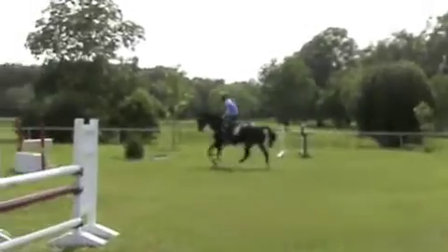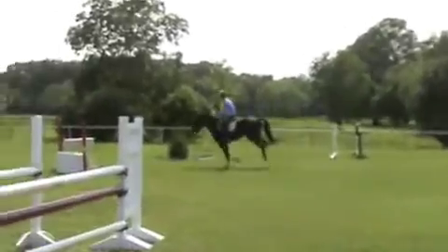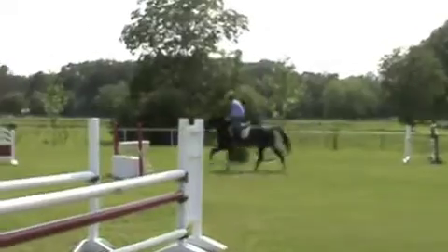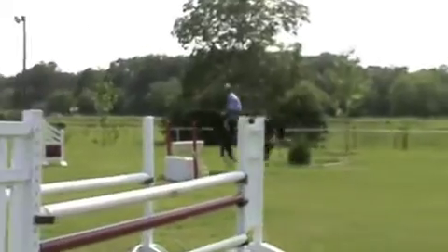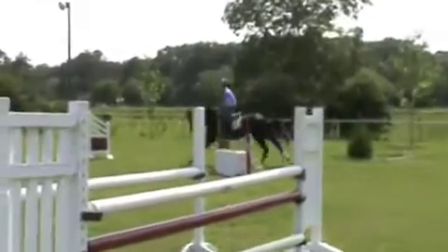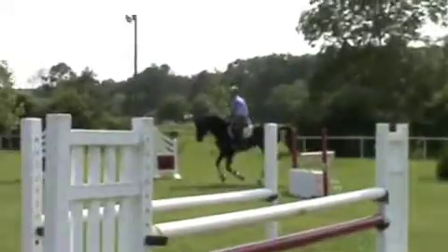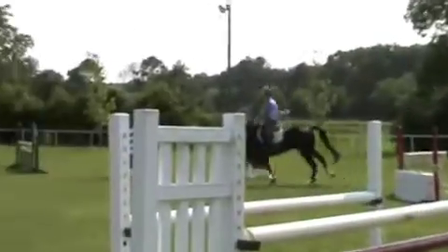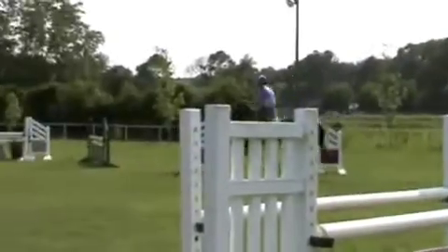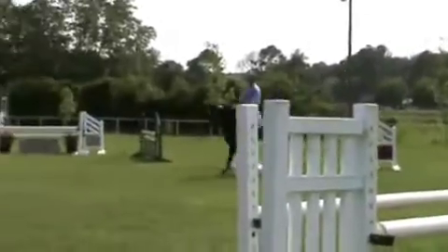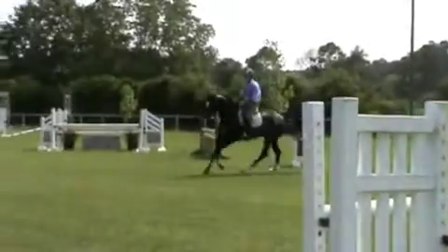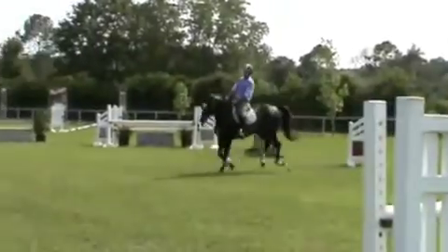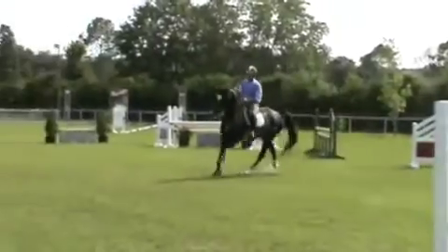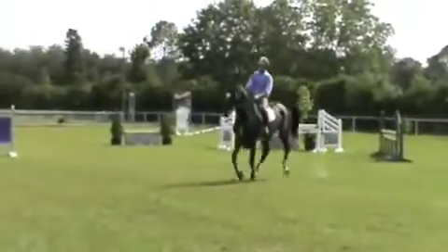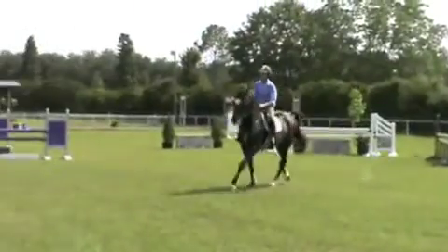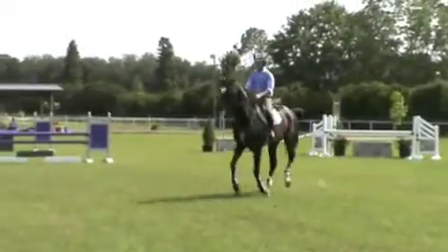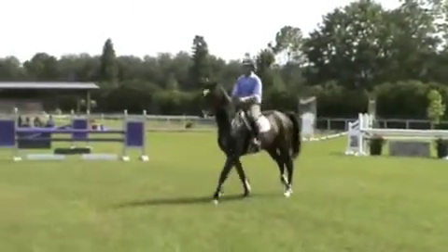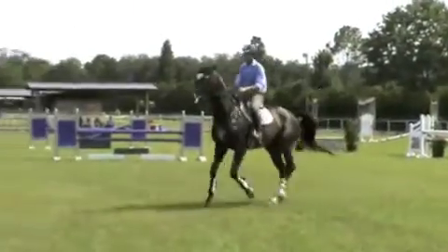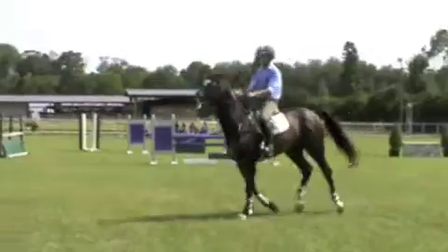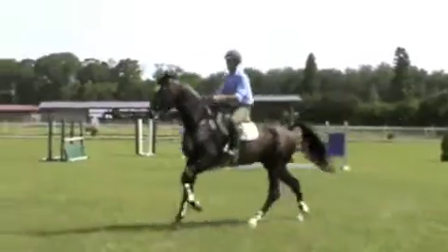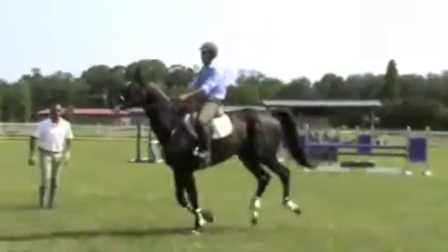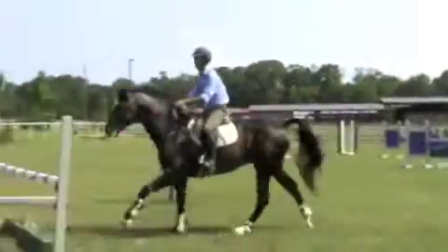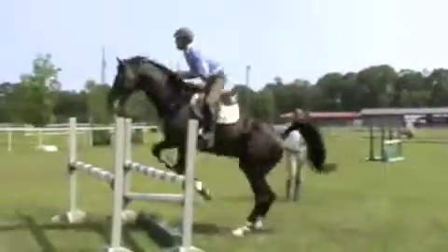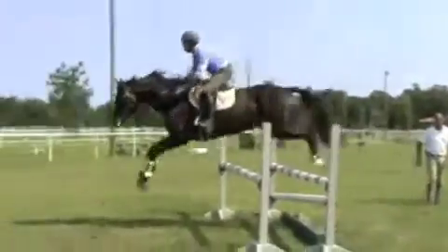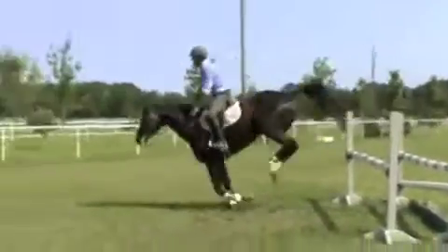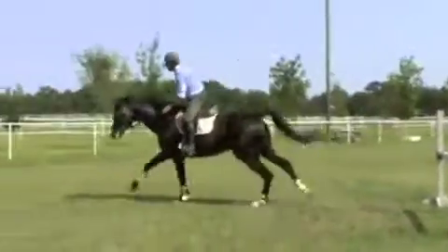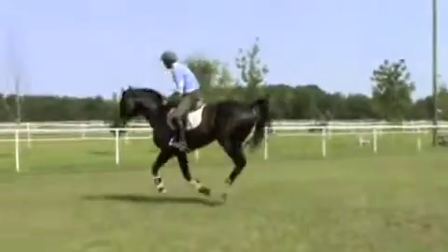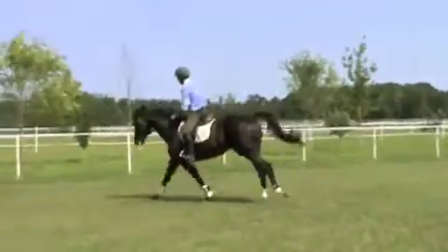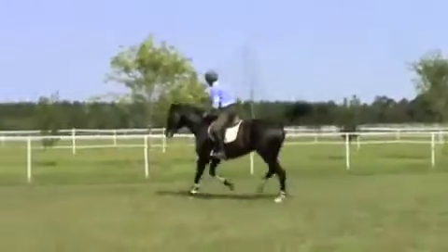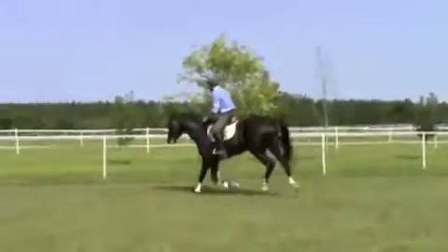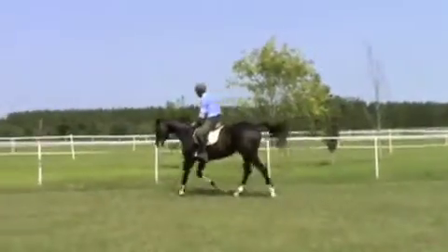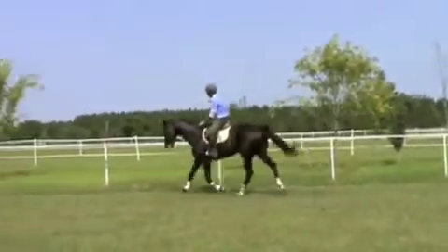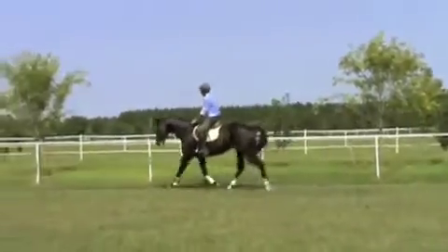Turn there. Cammy, cammy. Good. Don't push. Don't push — just stay tall. I like that jump better. Good. Very good.